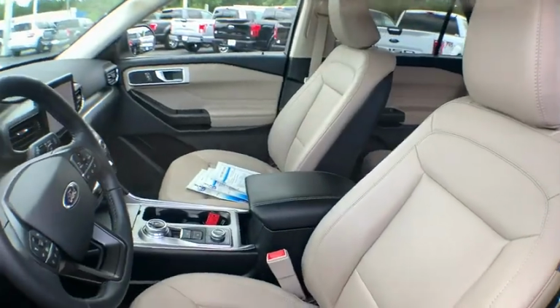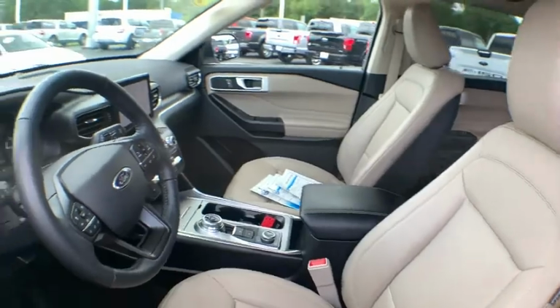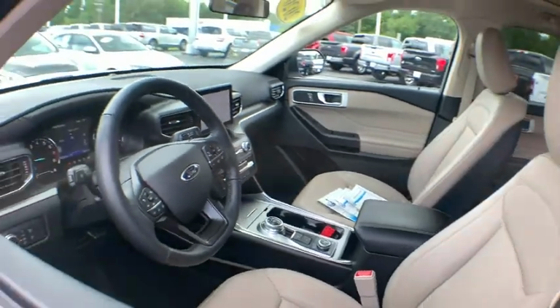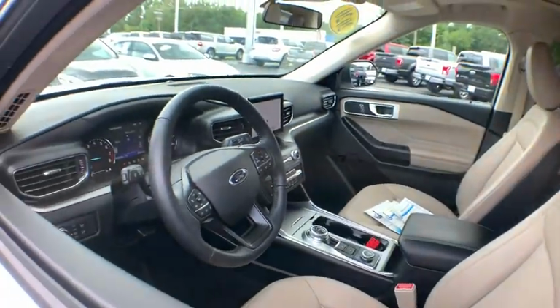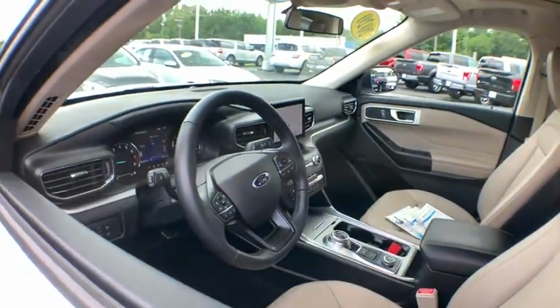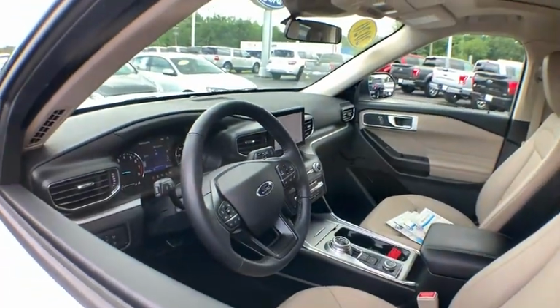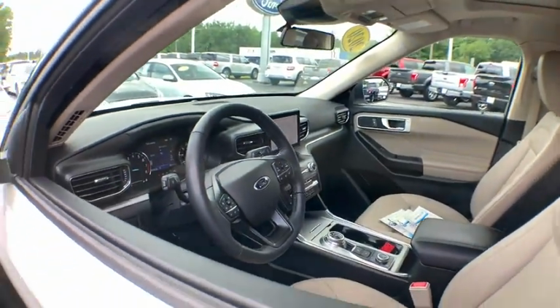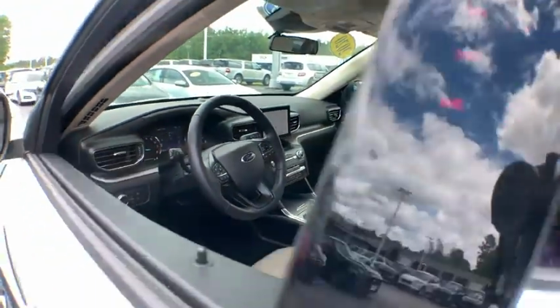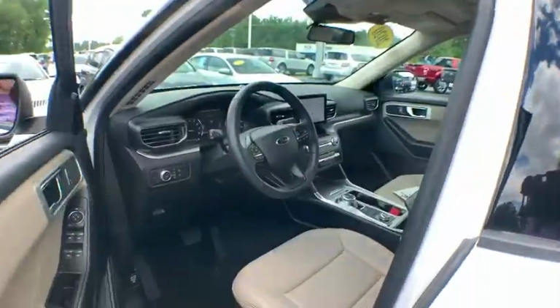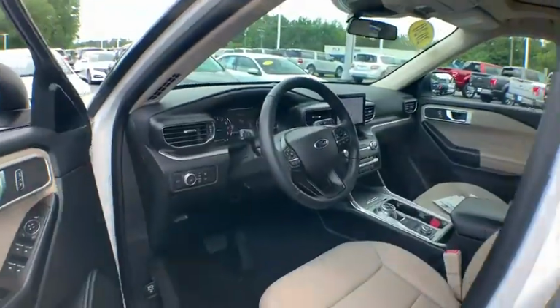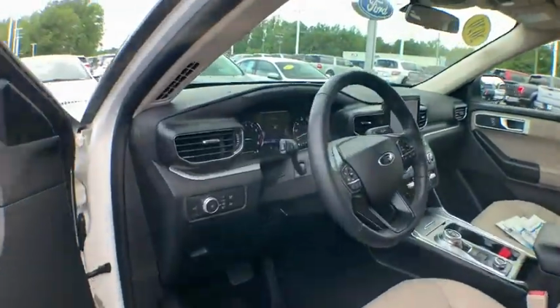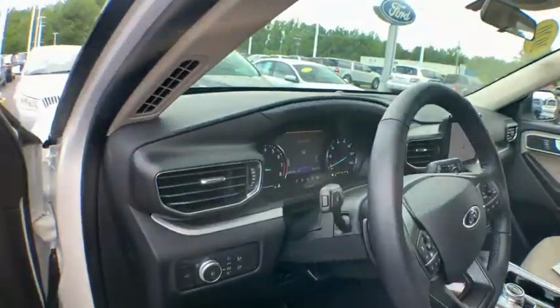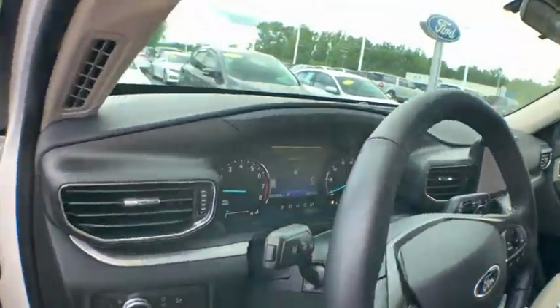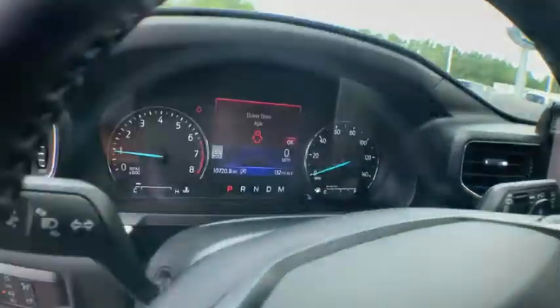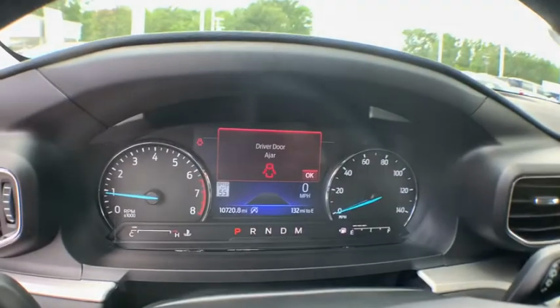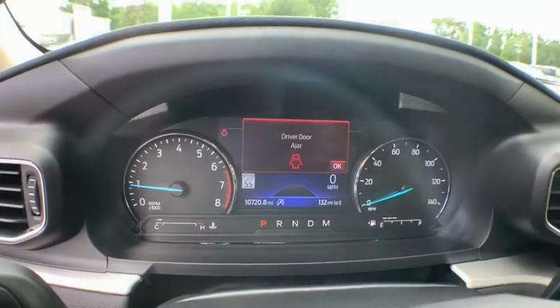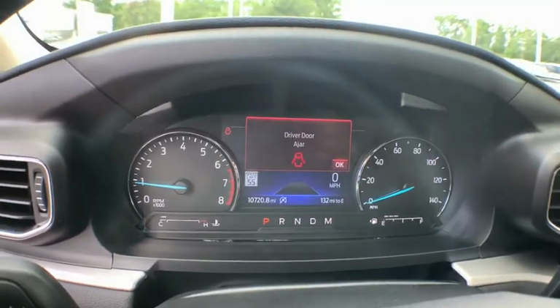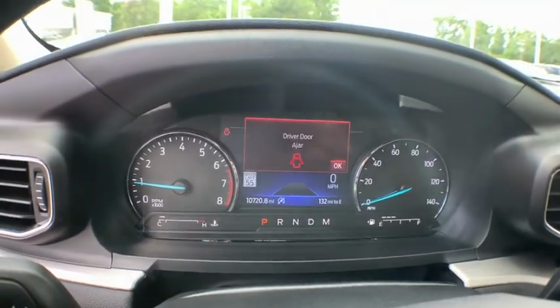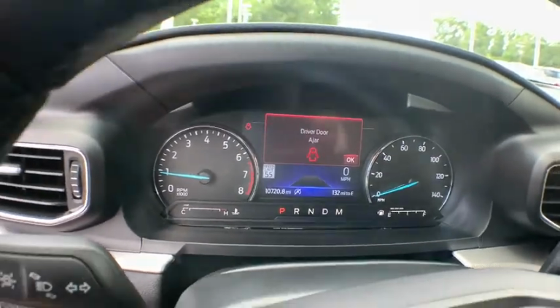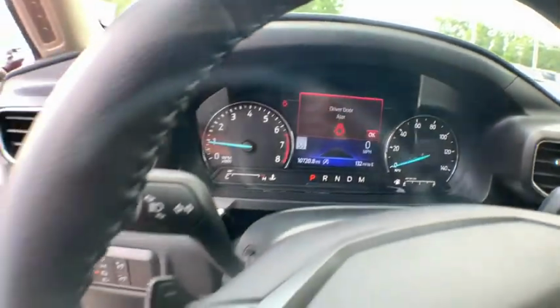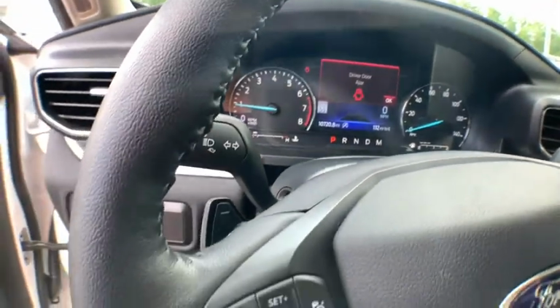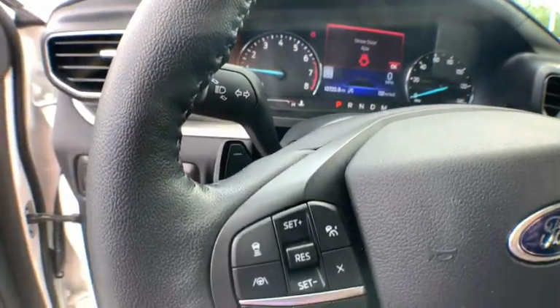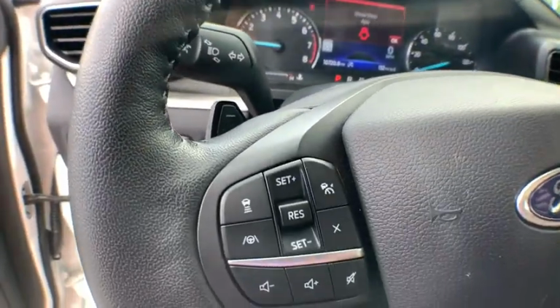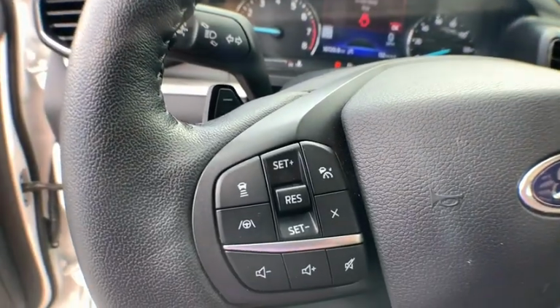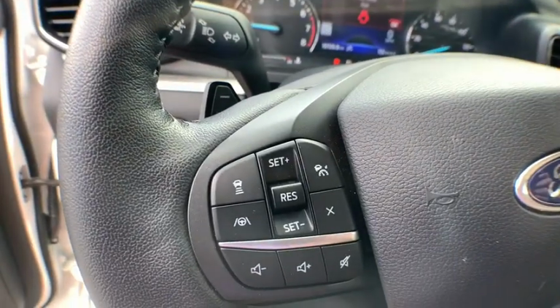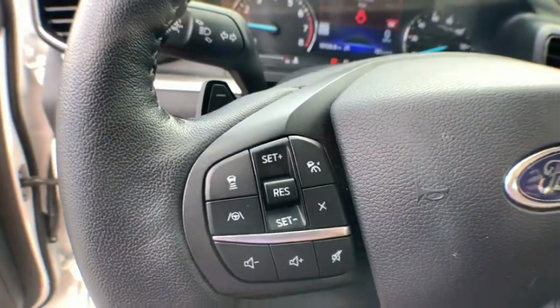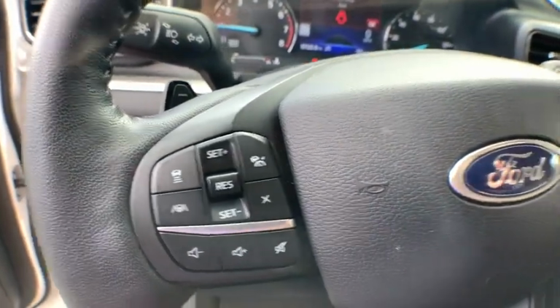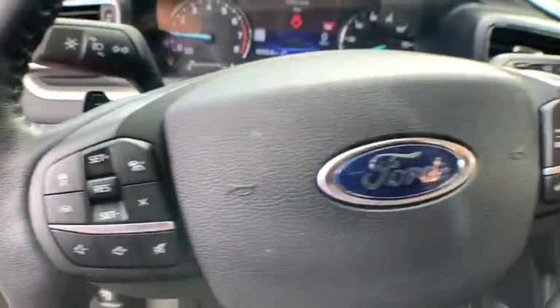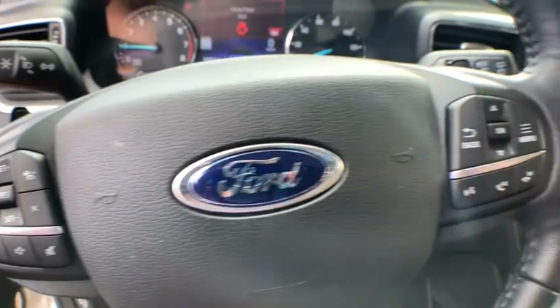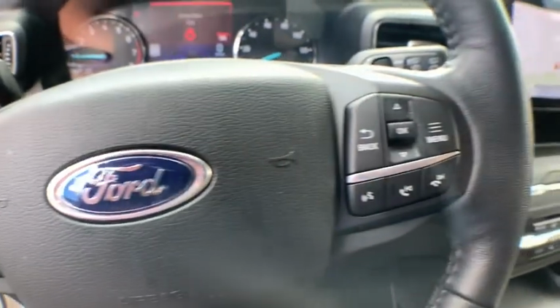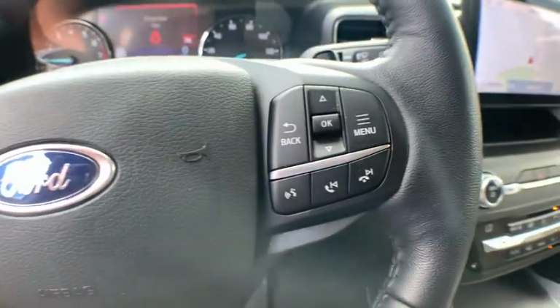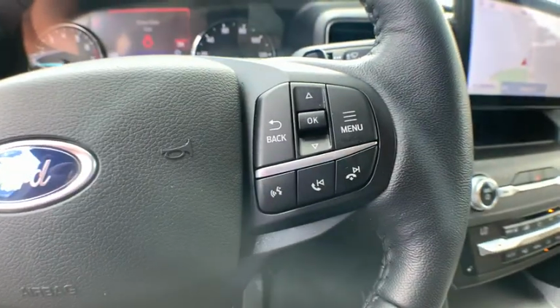Remote engine start, power passenger seat, power liftgate, traction control, dual airbags, leather-wrapped steering wheel, alloy wheels, power steering, four-wheel disc brakes, AM-FM stereo radio.